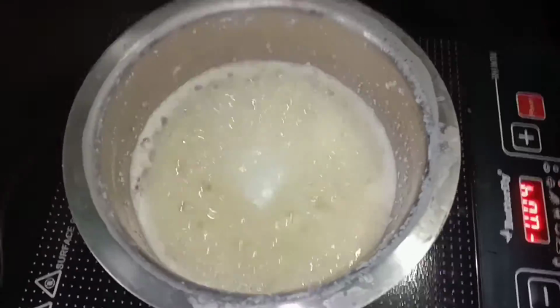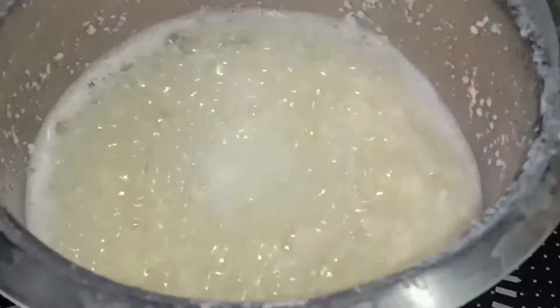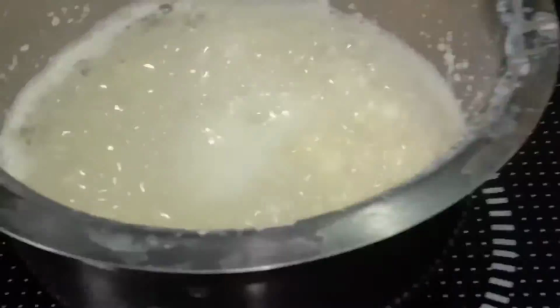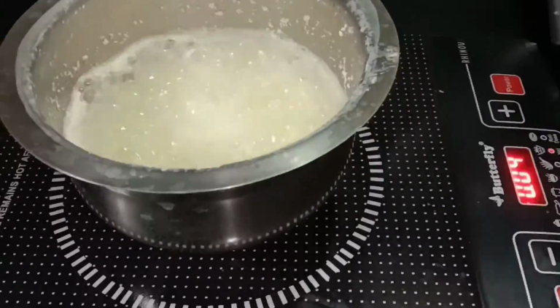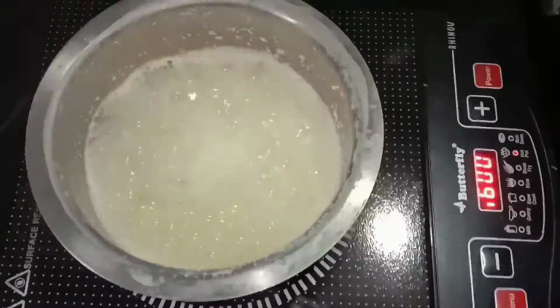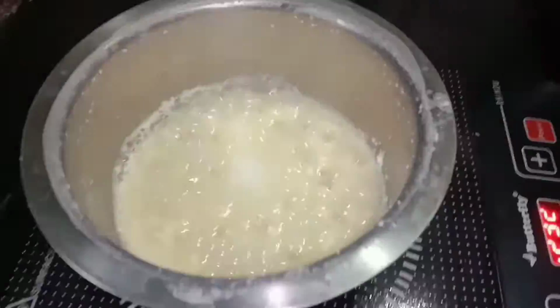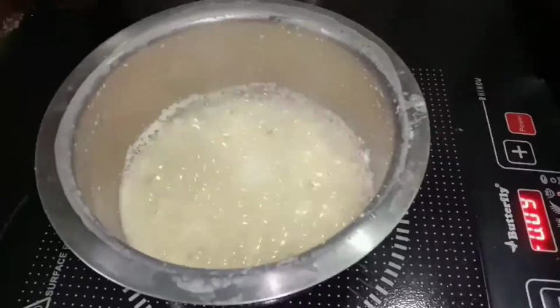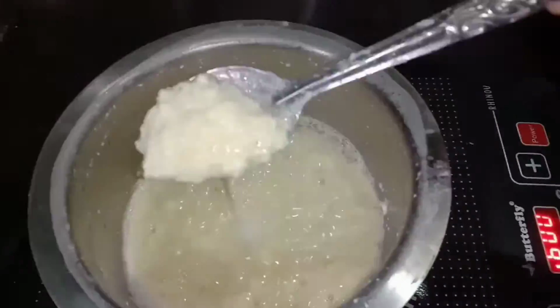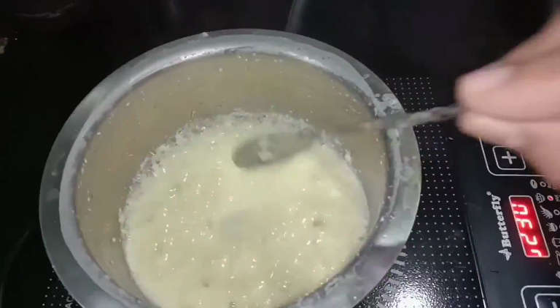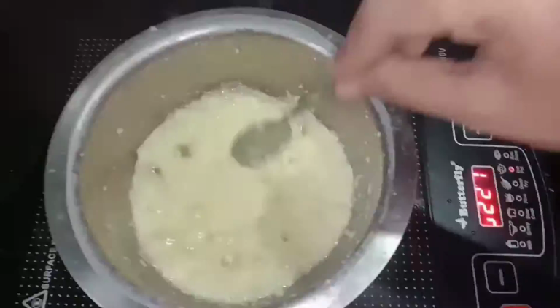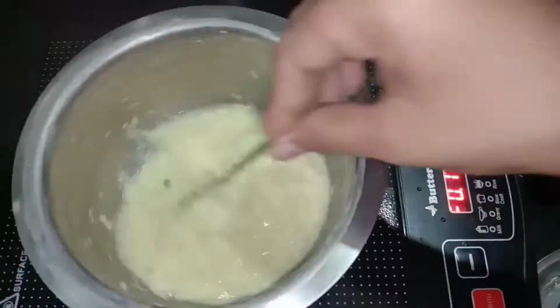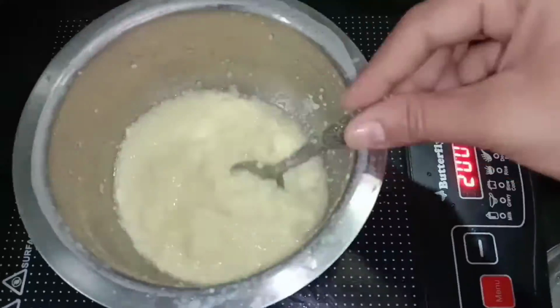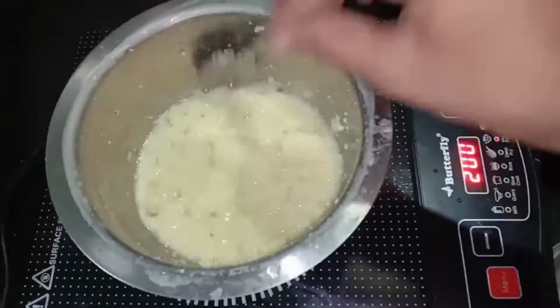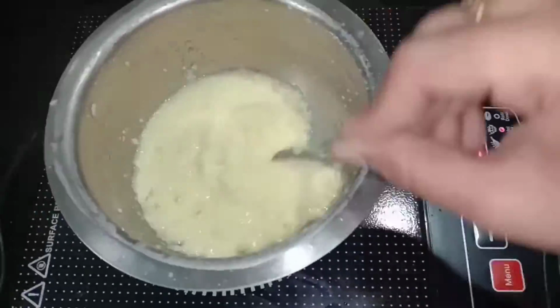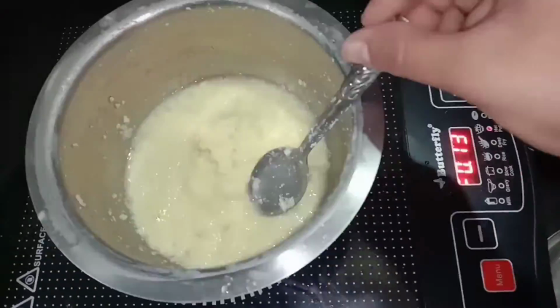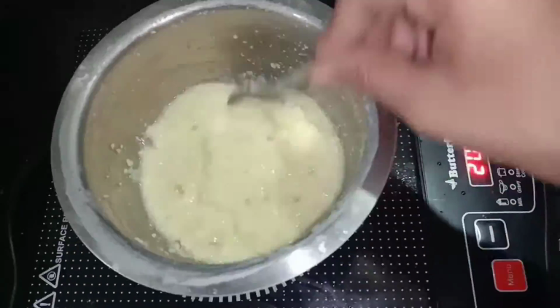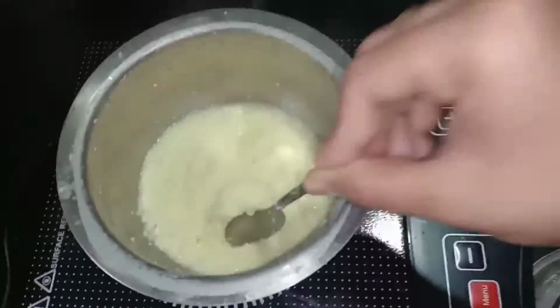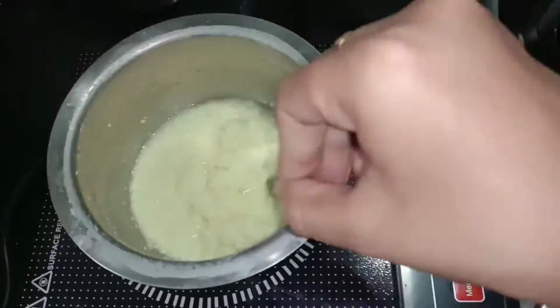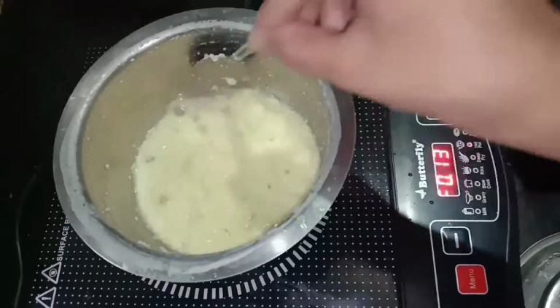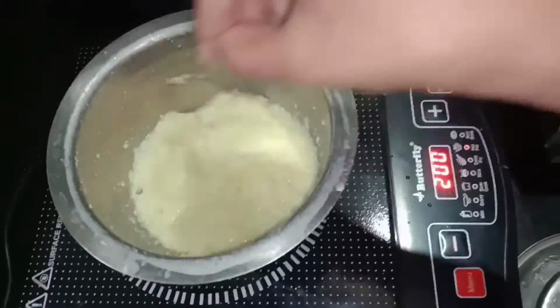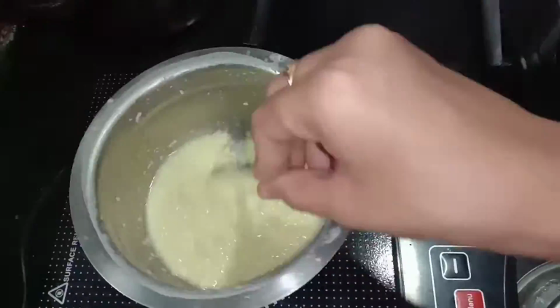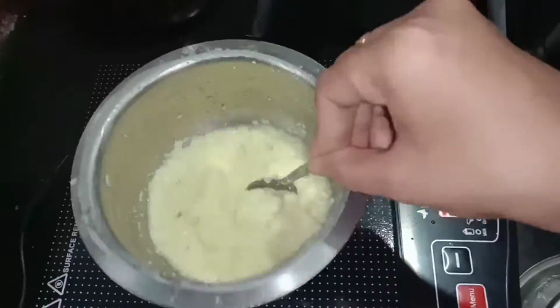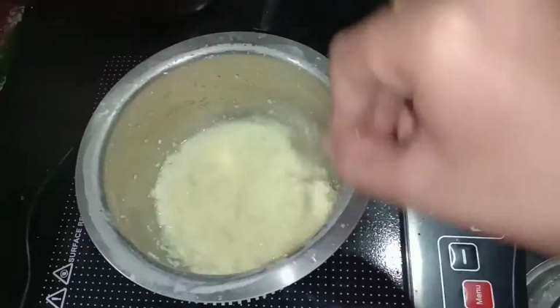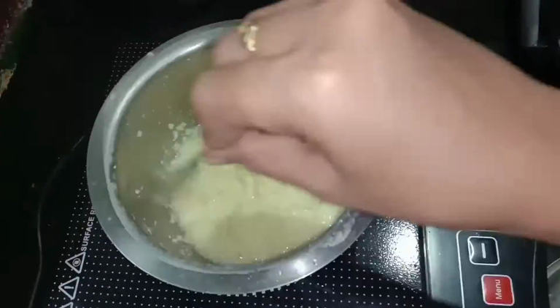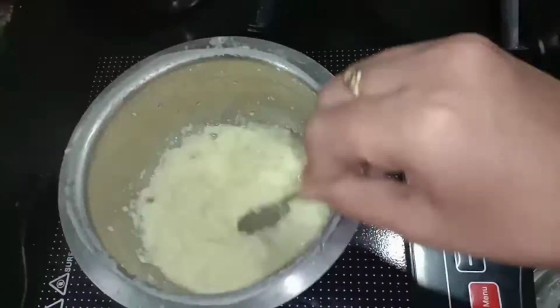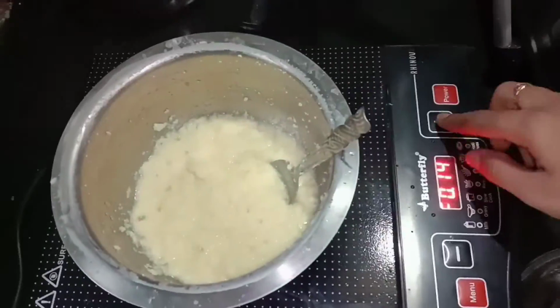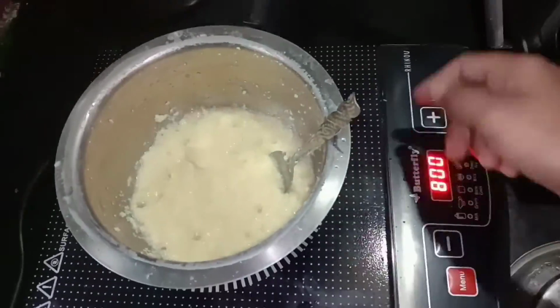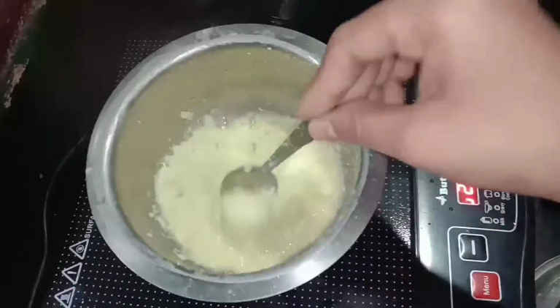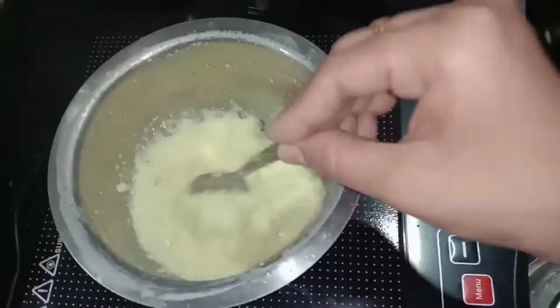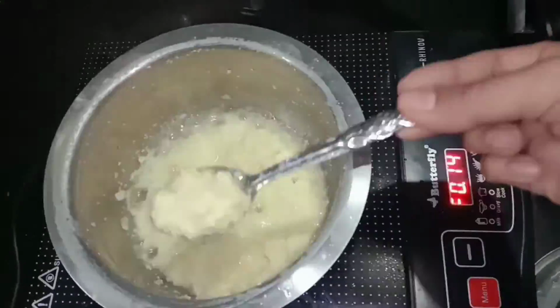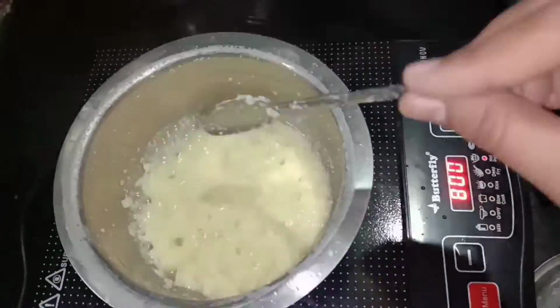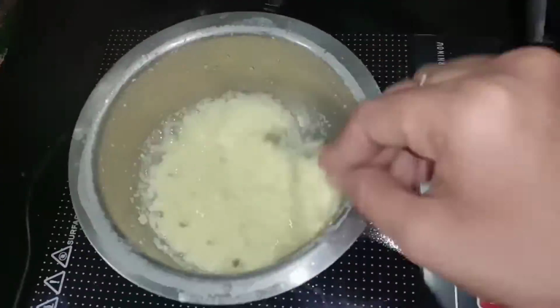Add 1 tsp of salt. Add 100 grams of sugar and mix the sugar. Add 1 tsp powder.